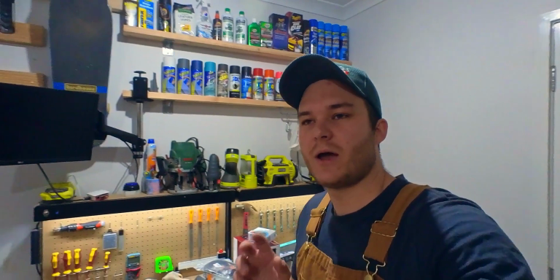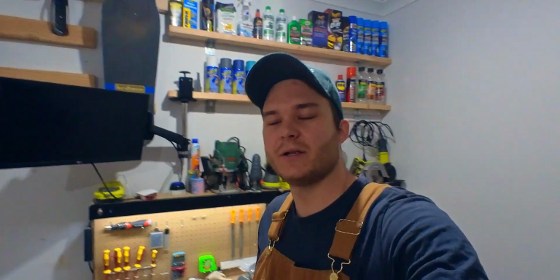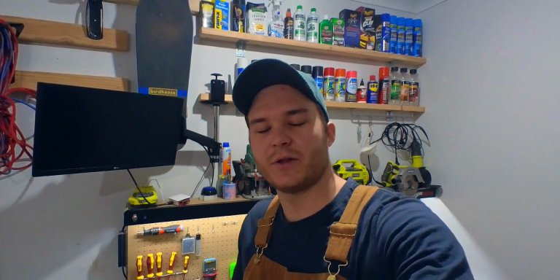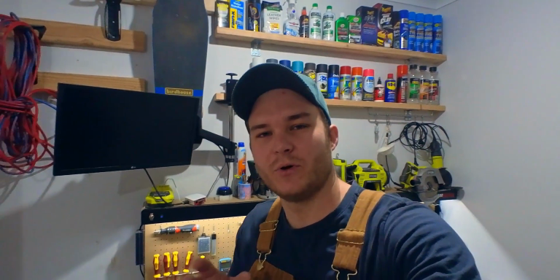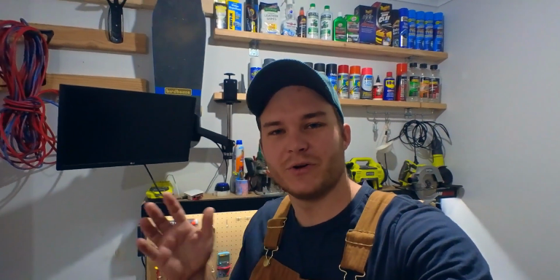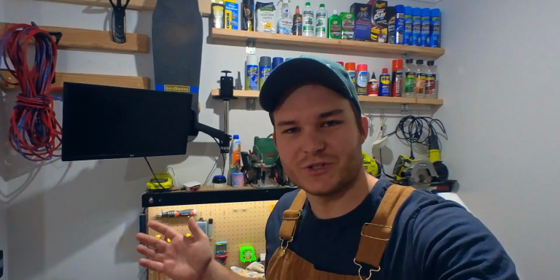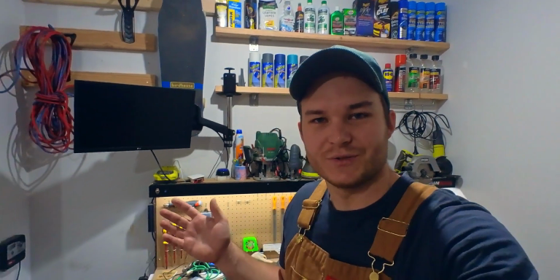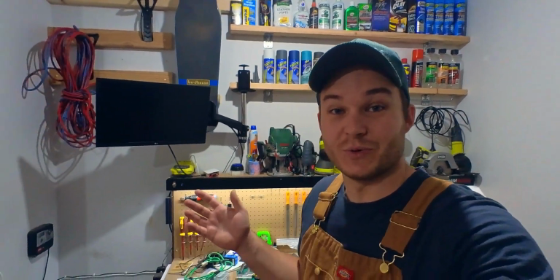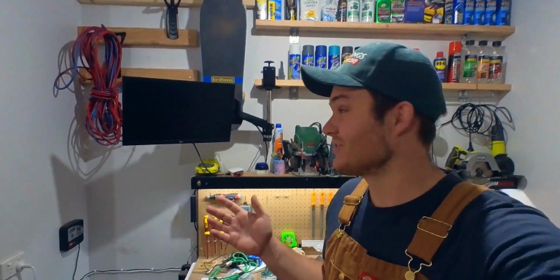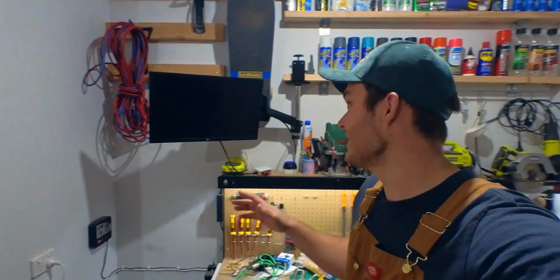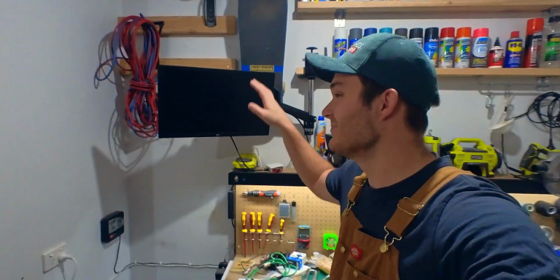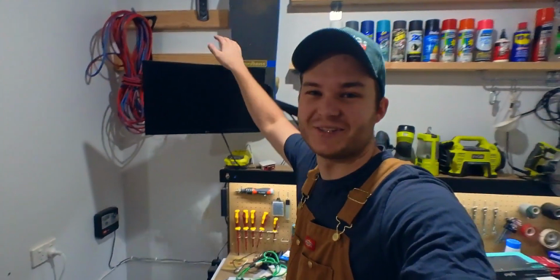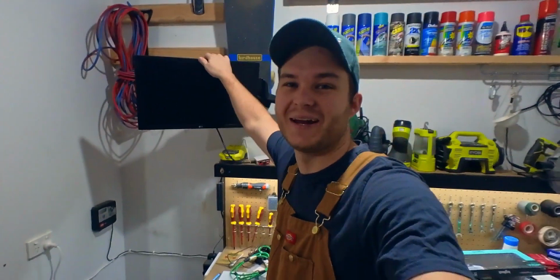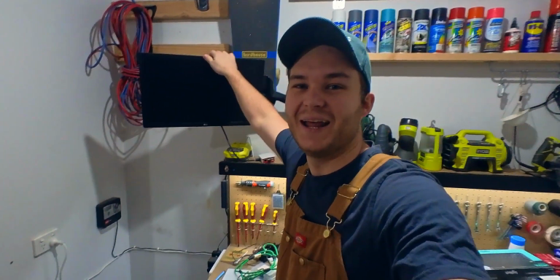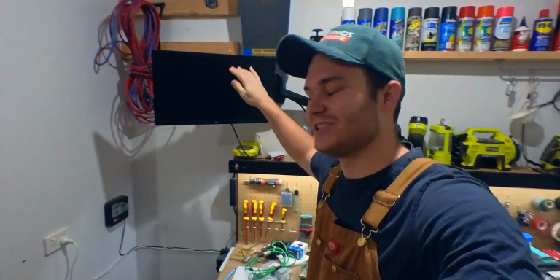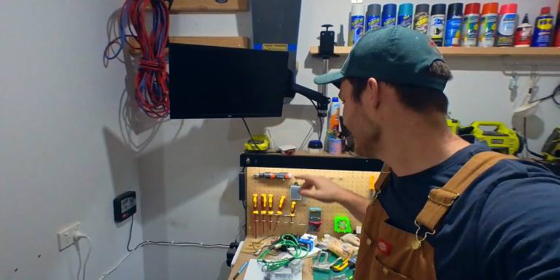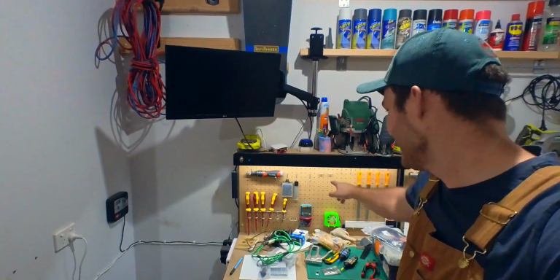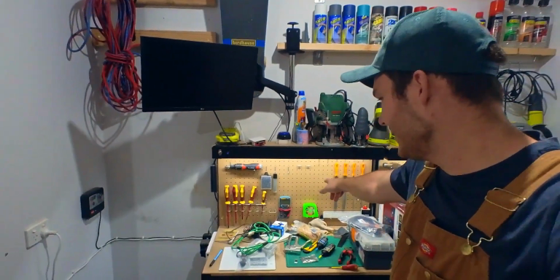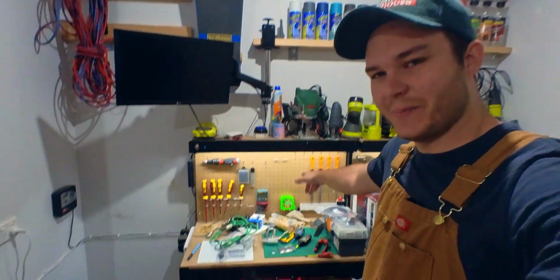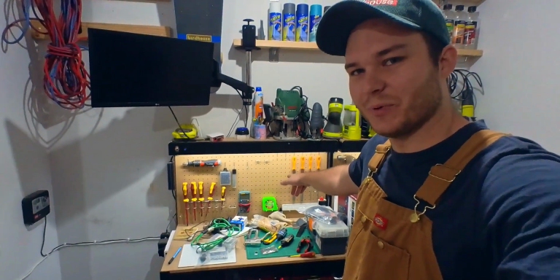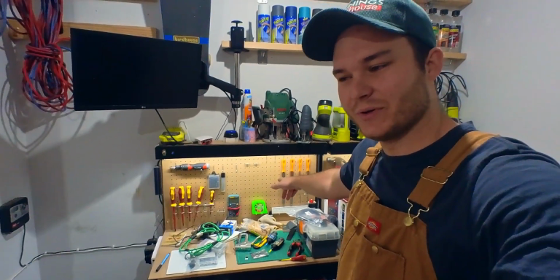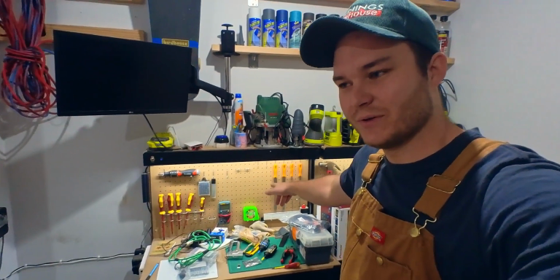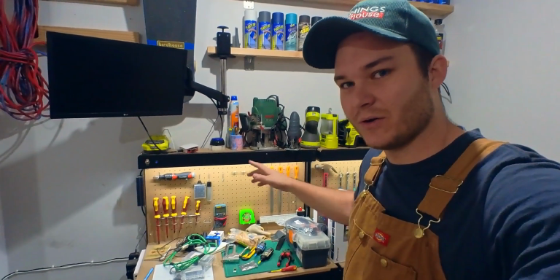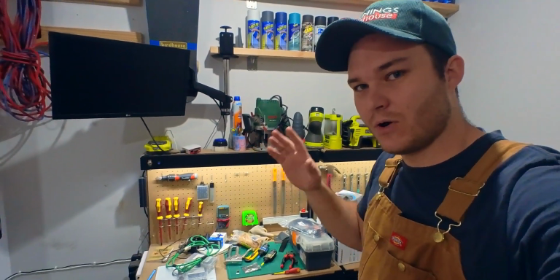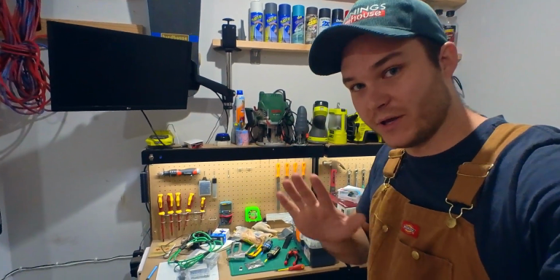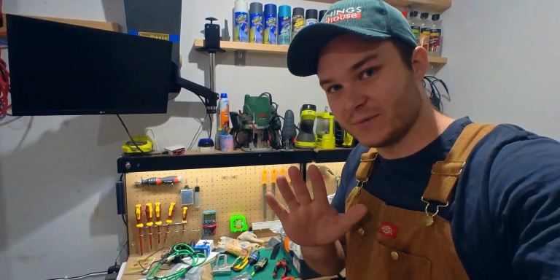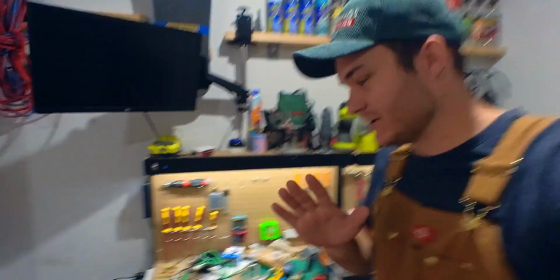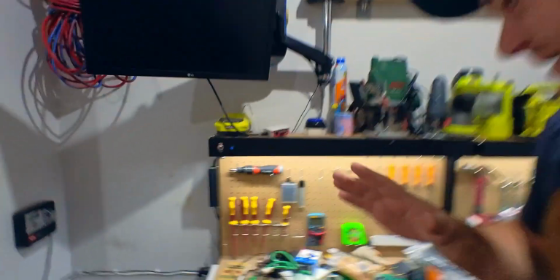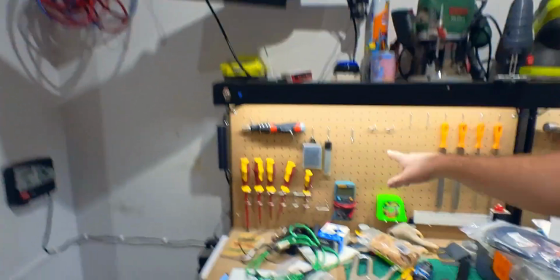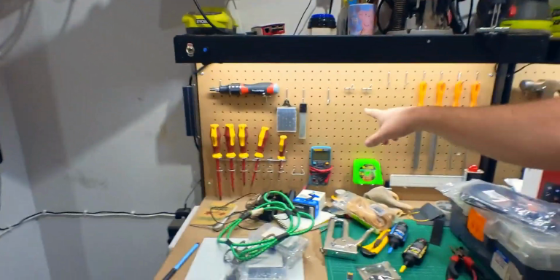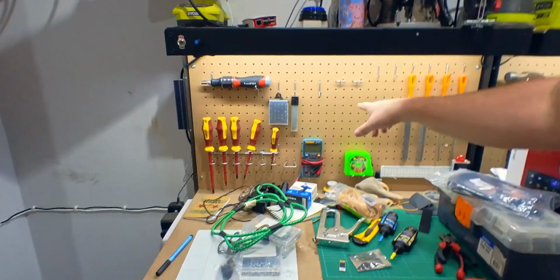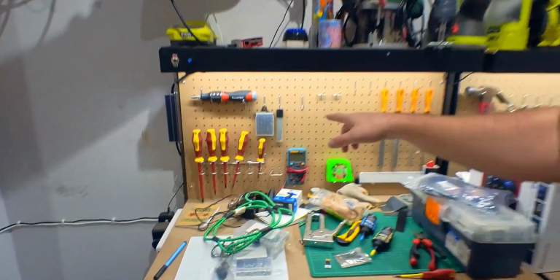So I had an idea and I thought, why not just do it. I'm going to take my screen and chuck it in my pegboard — not on it, but in the pegboard.